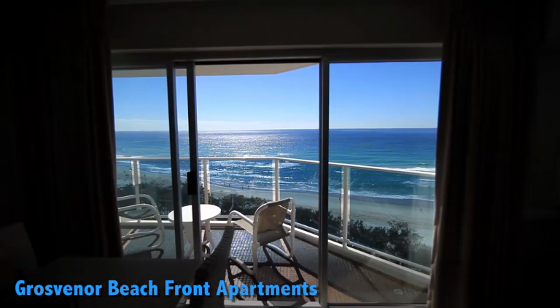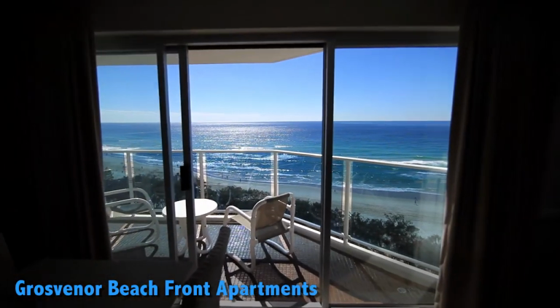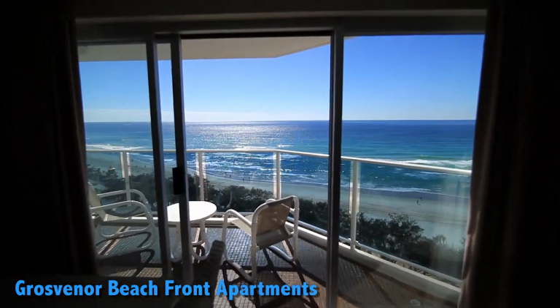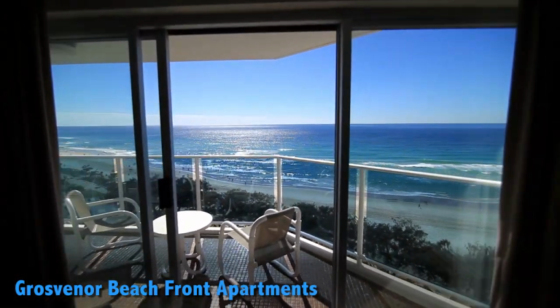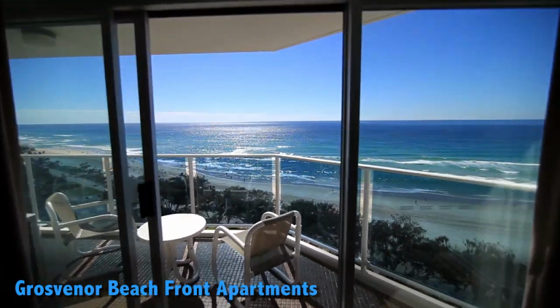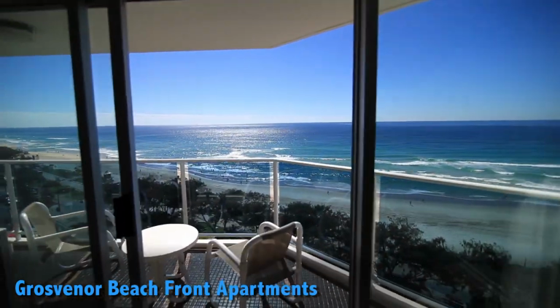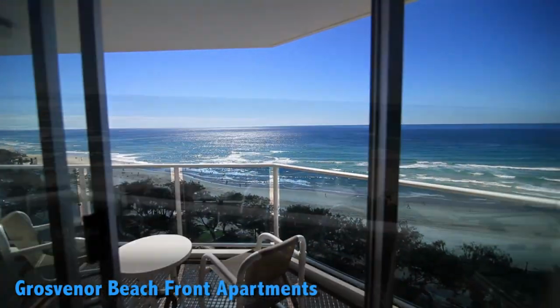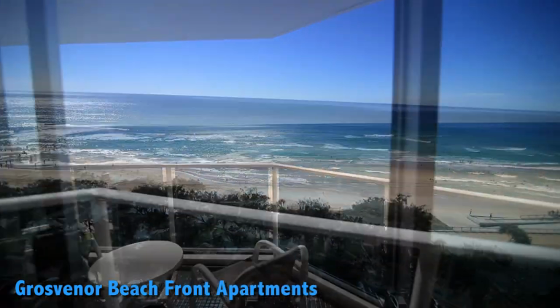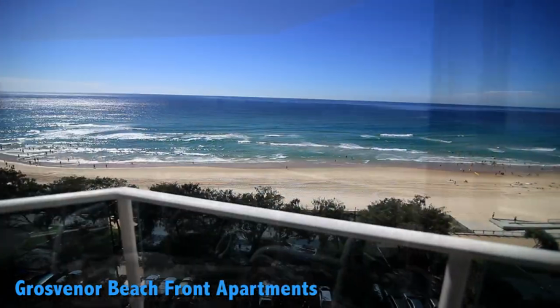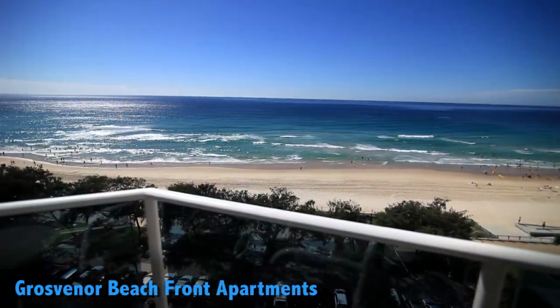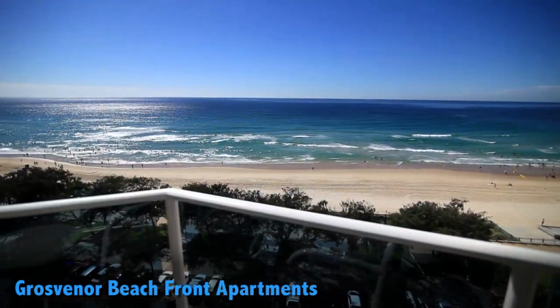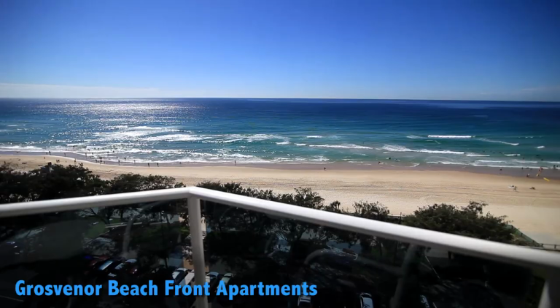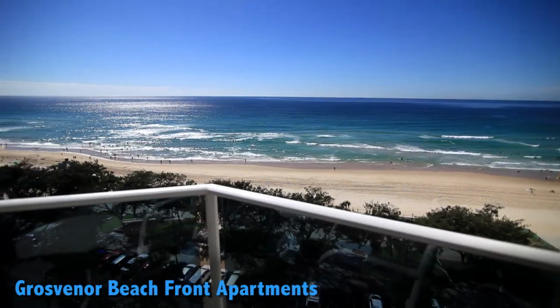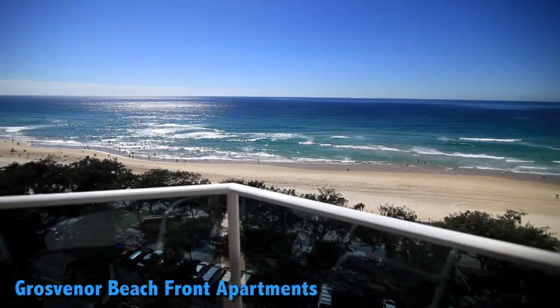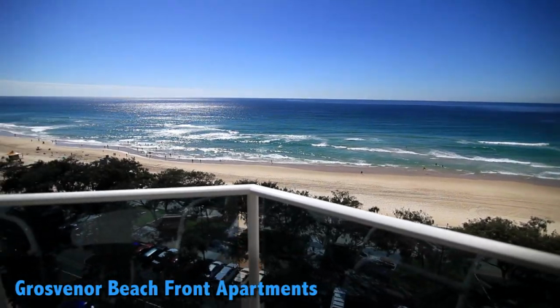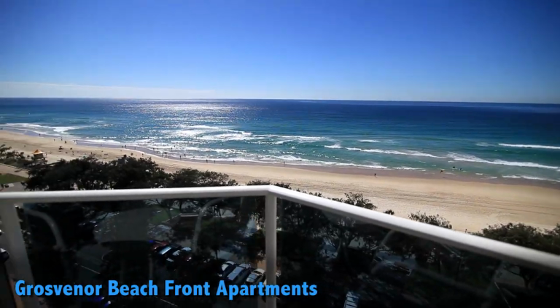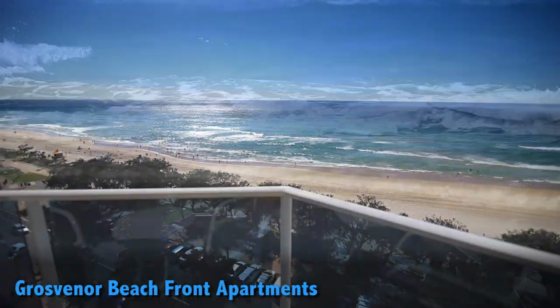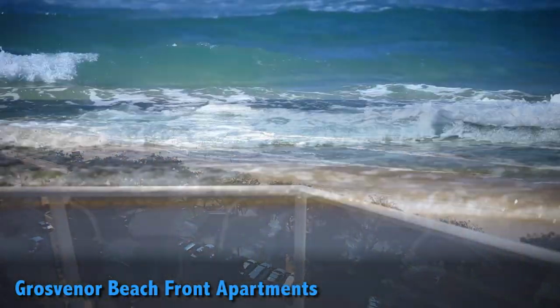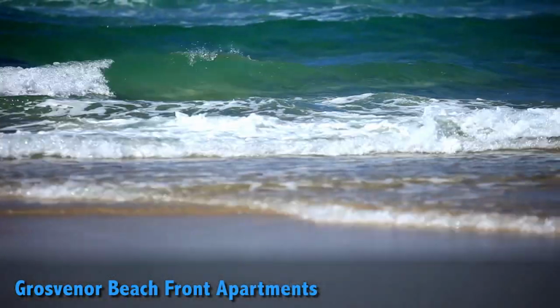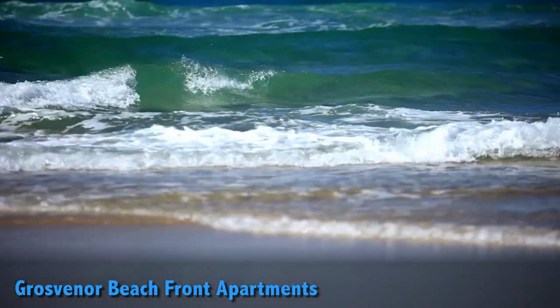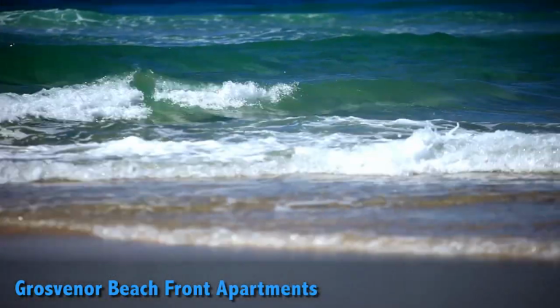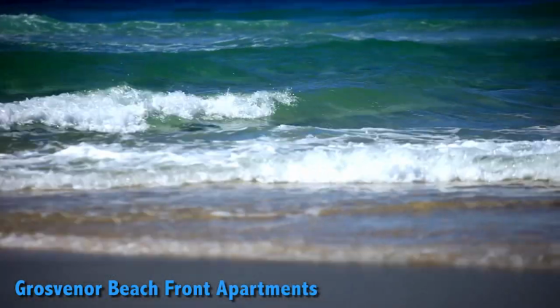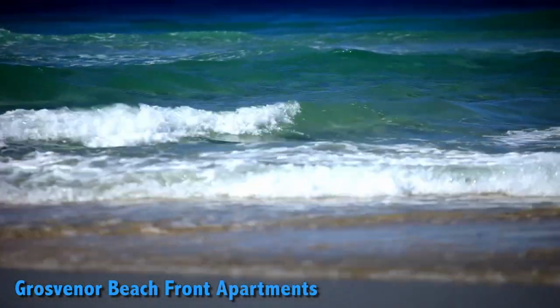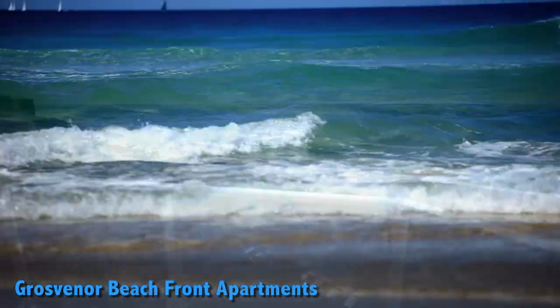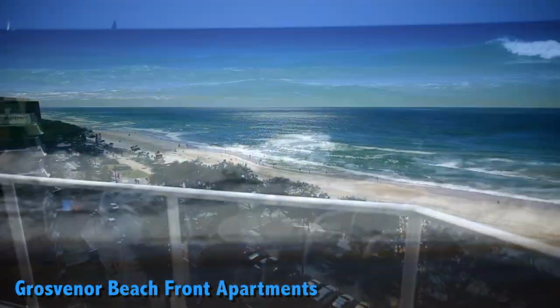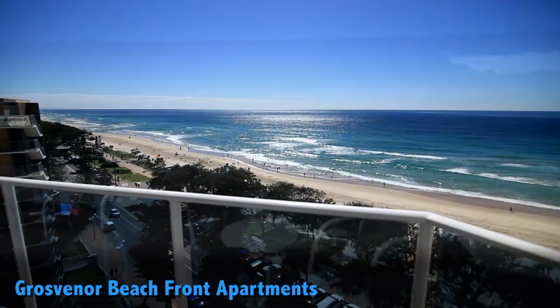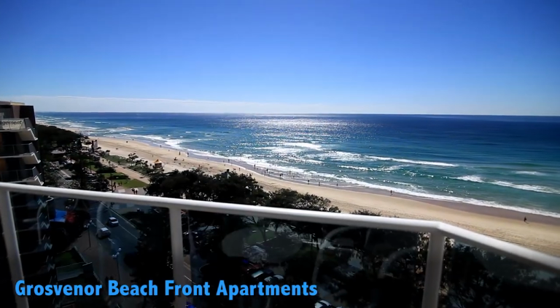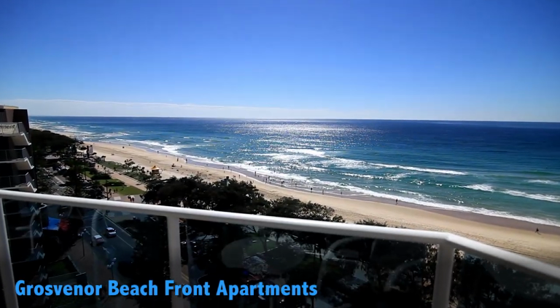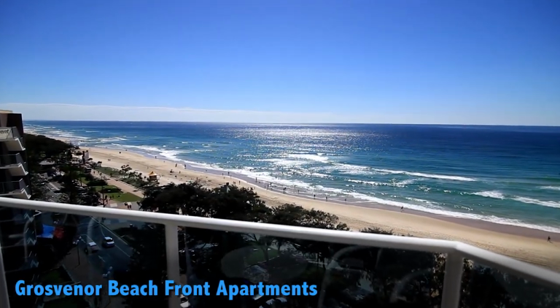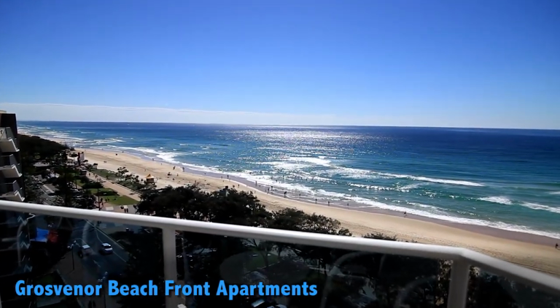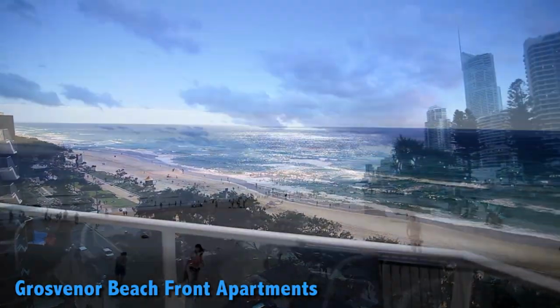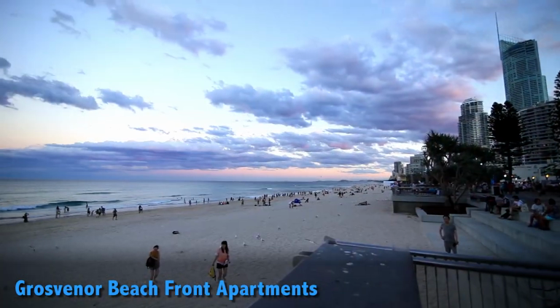Imagine yourself on your own private balcony, smelling the fresh salt water in the air, listening to the waves break on the beach and taking in the picture-perfect views of the Gold Coast.